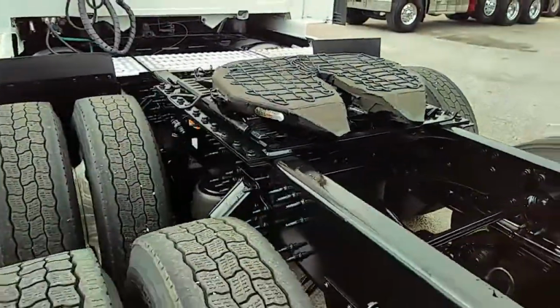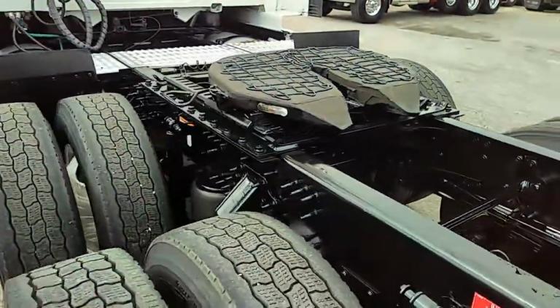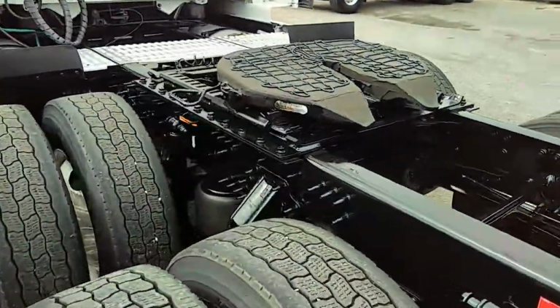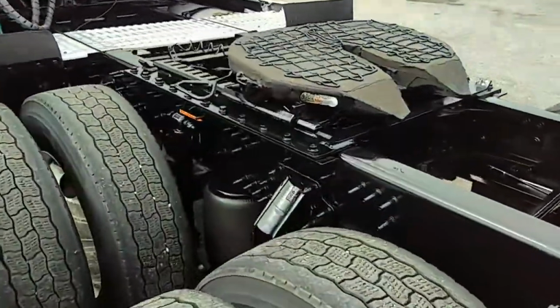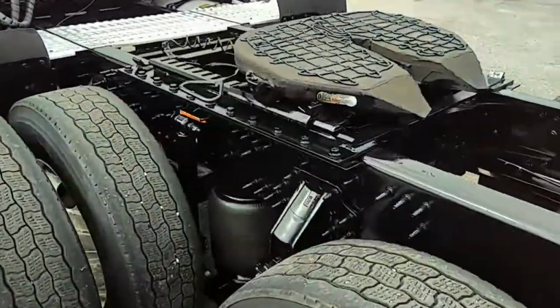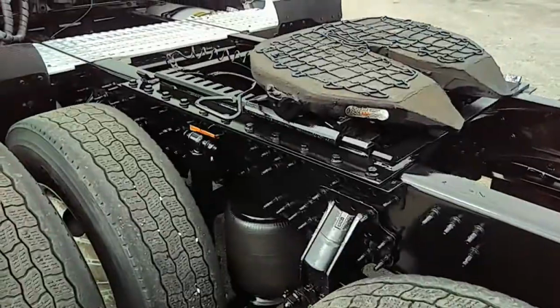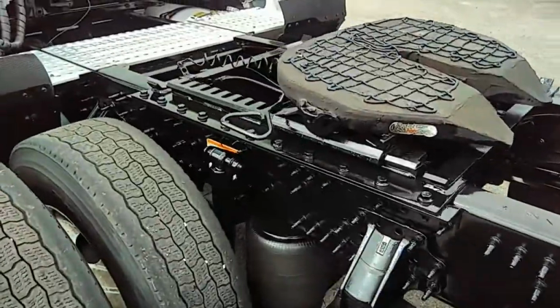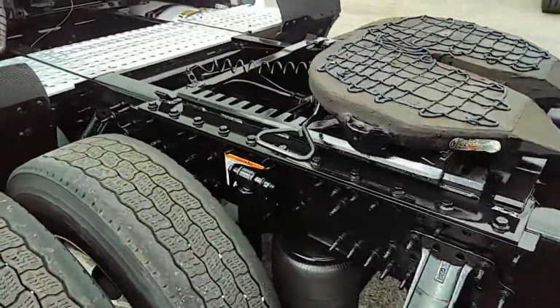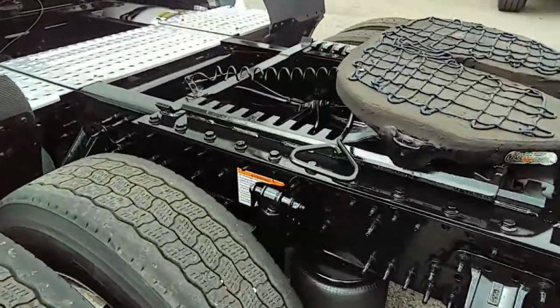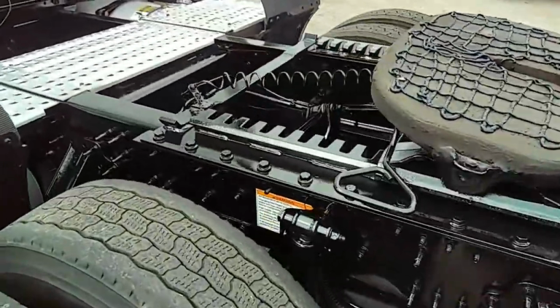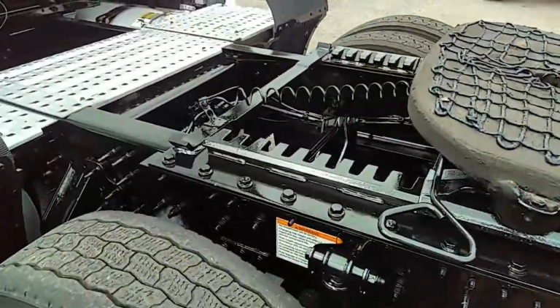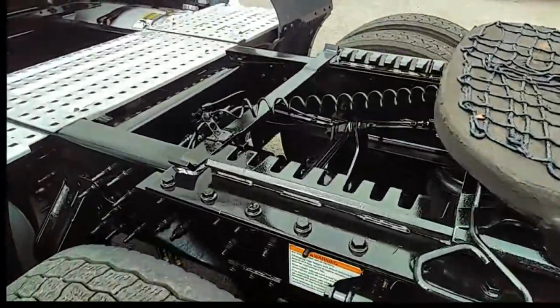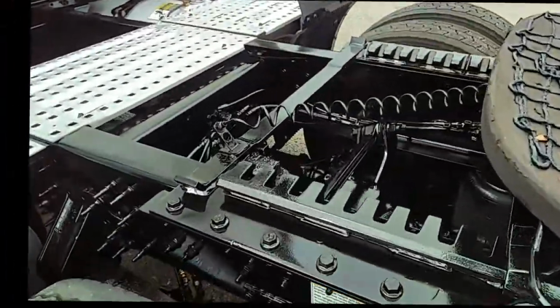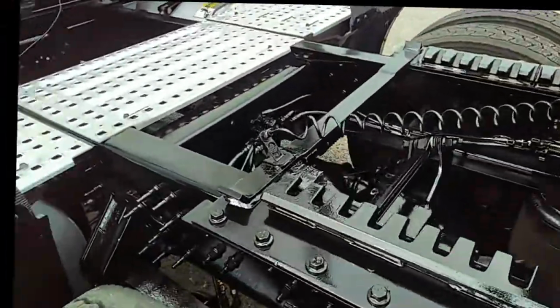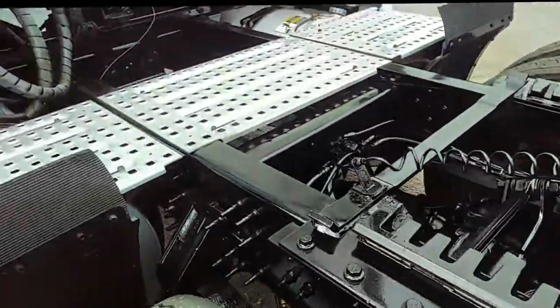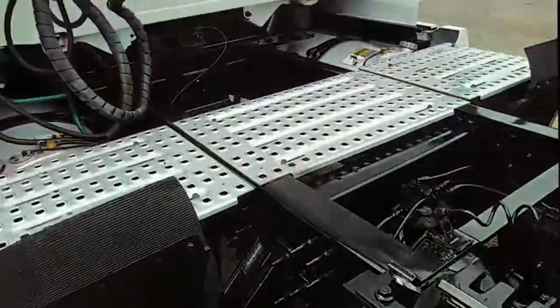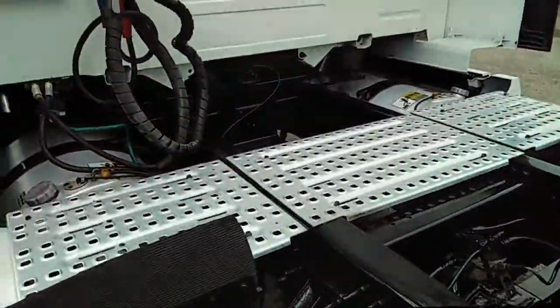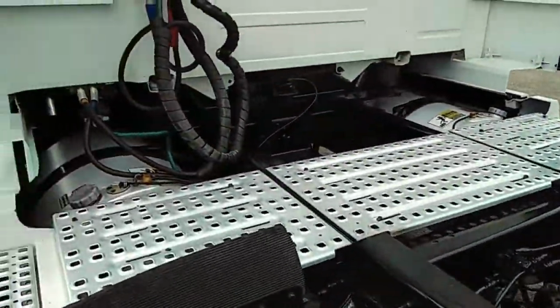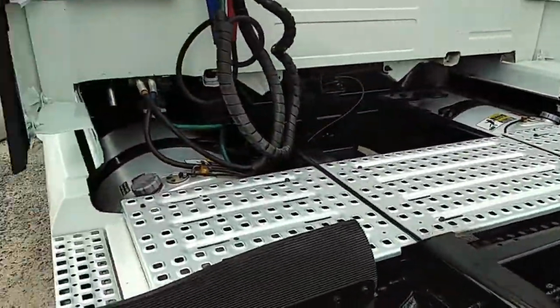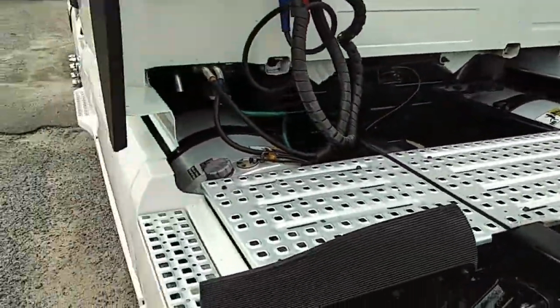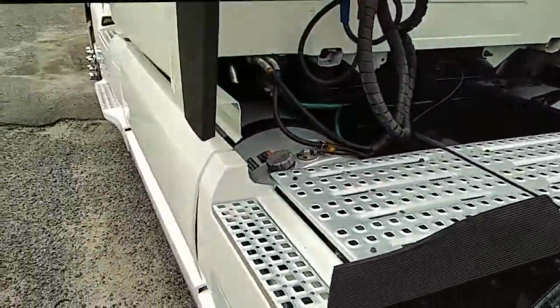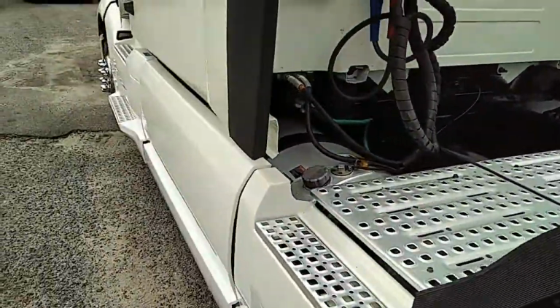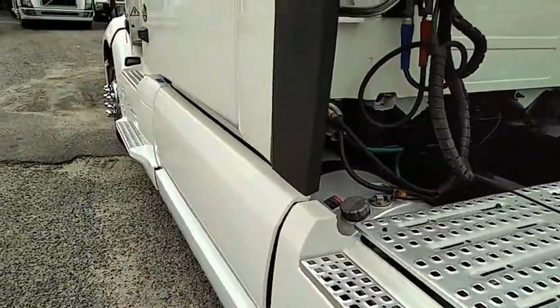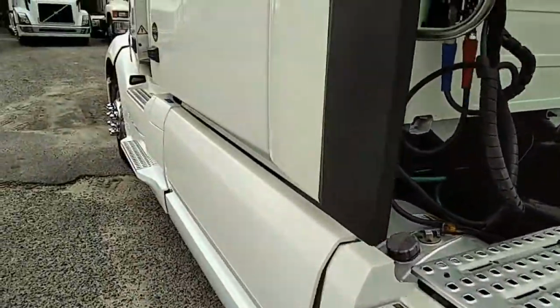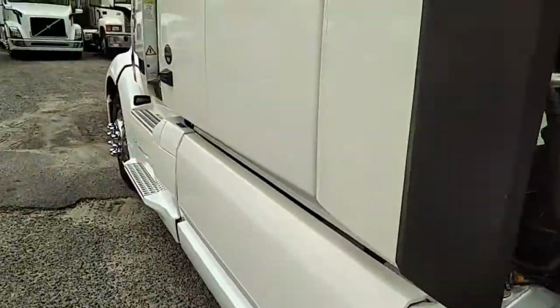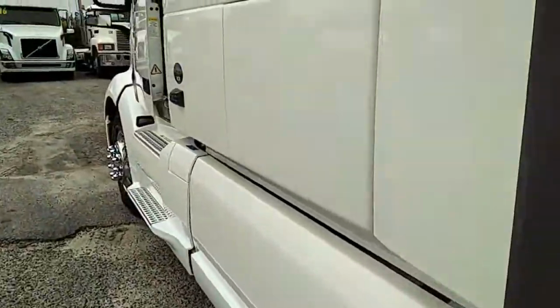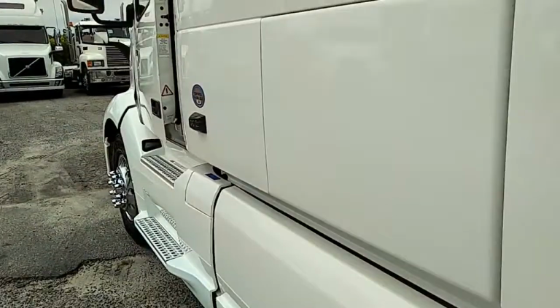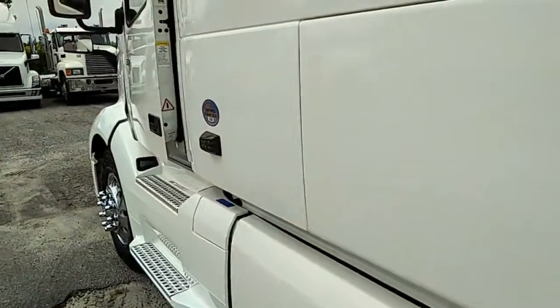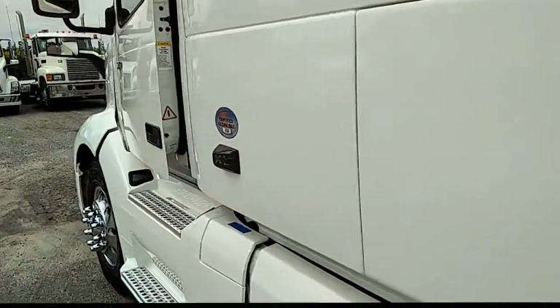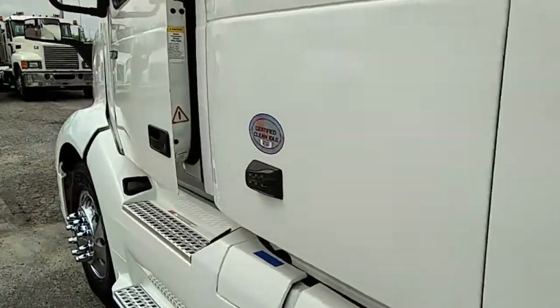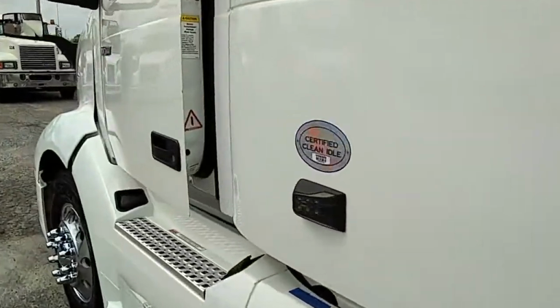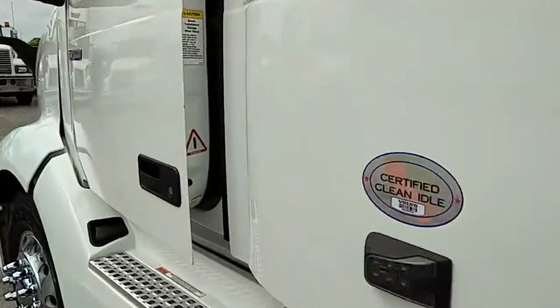You can see how clean it is with the frame. Clearly a southern type truck, which is what we like.